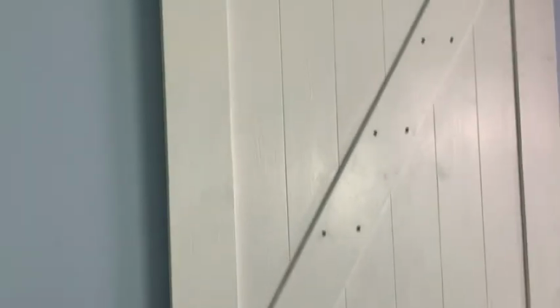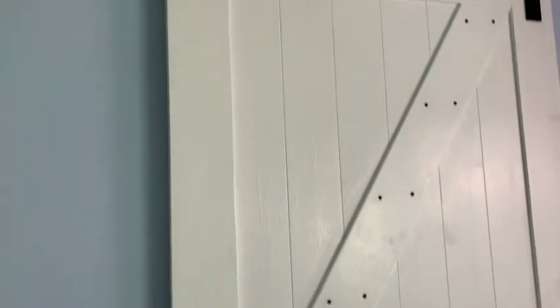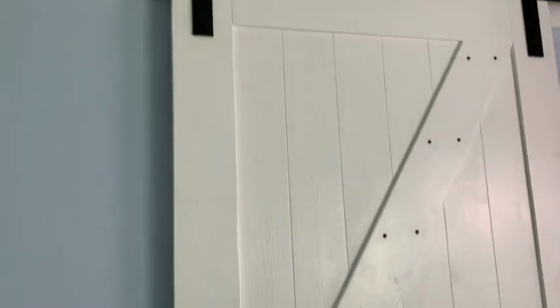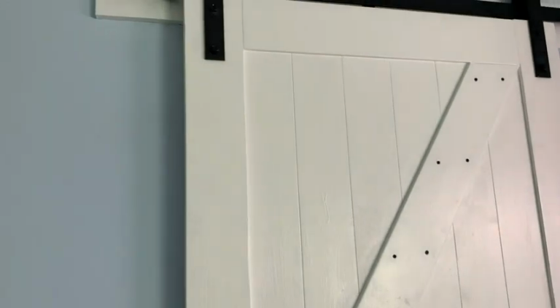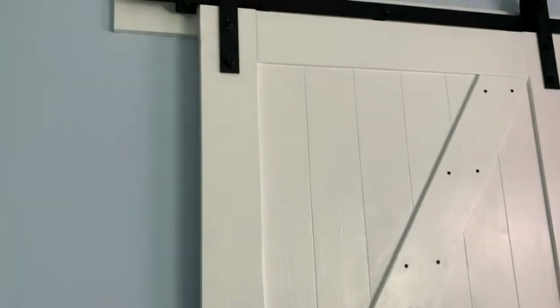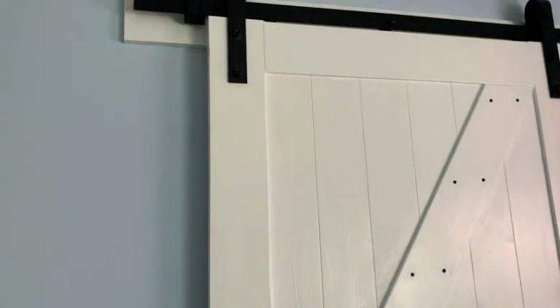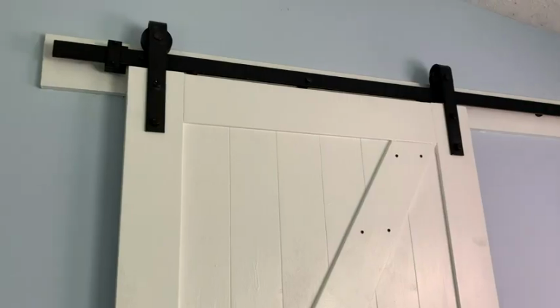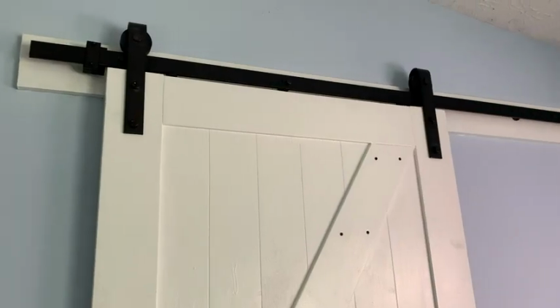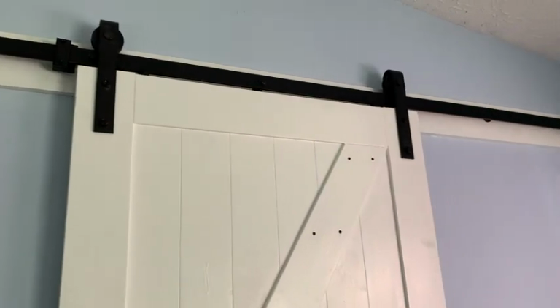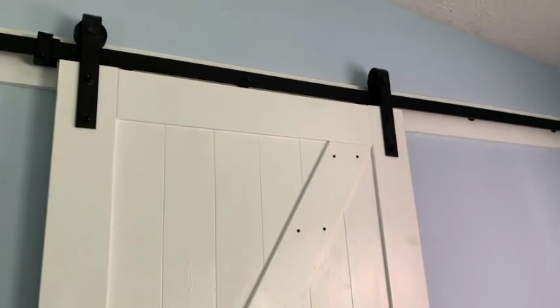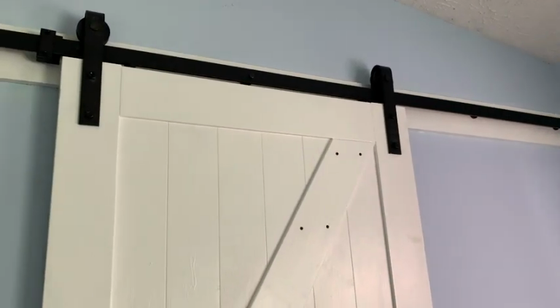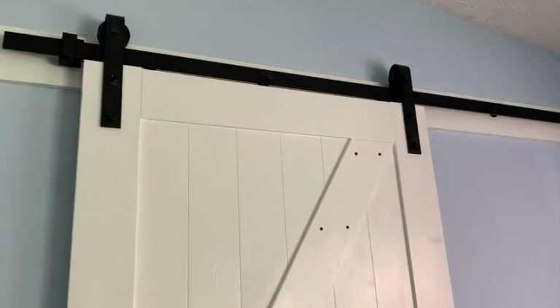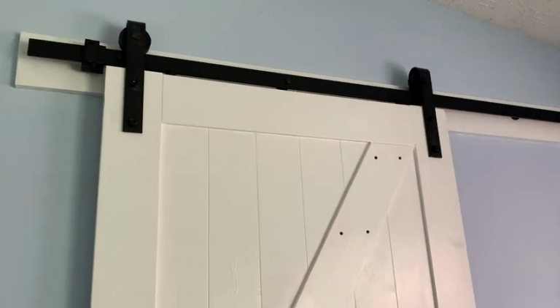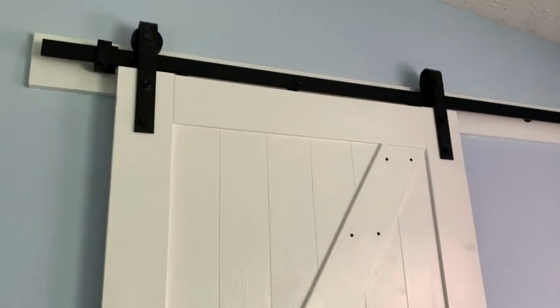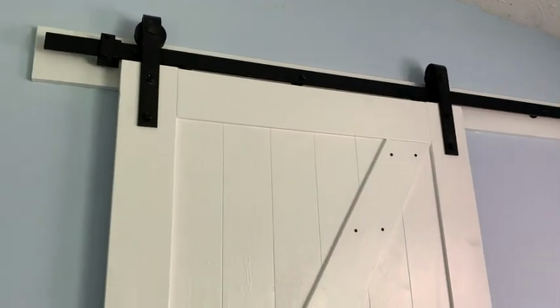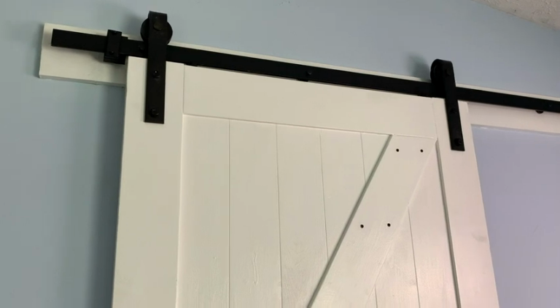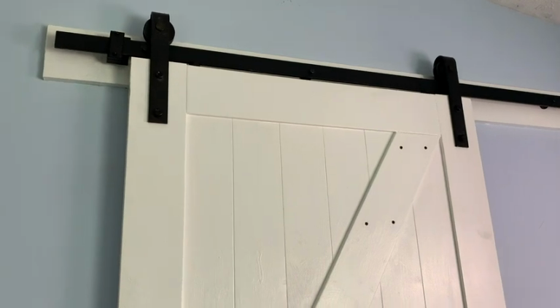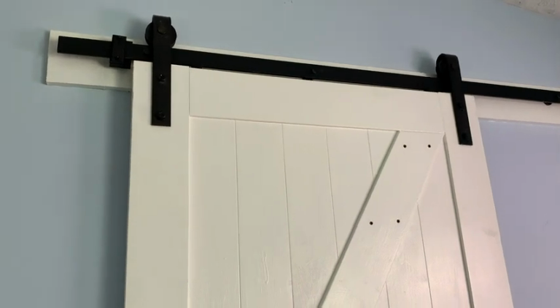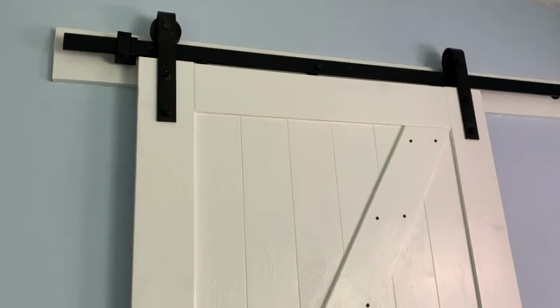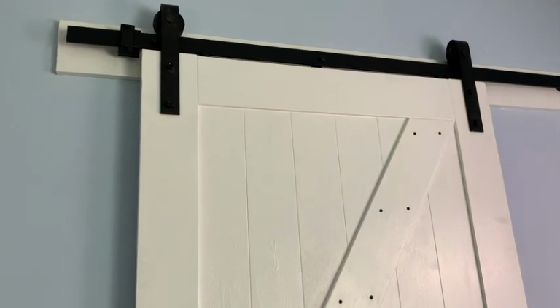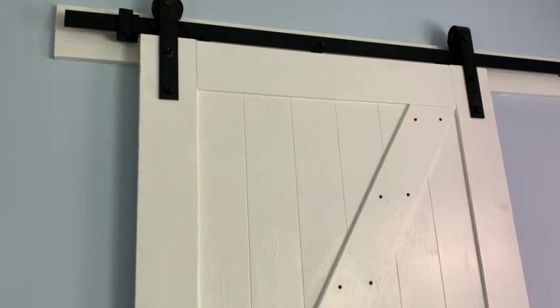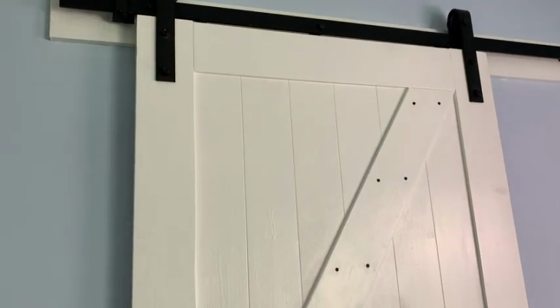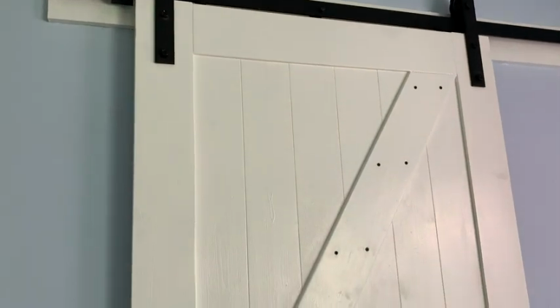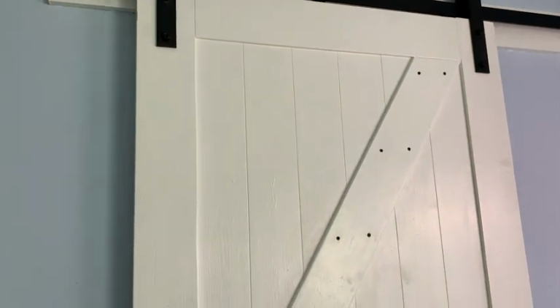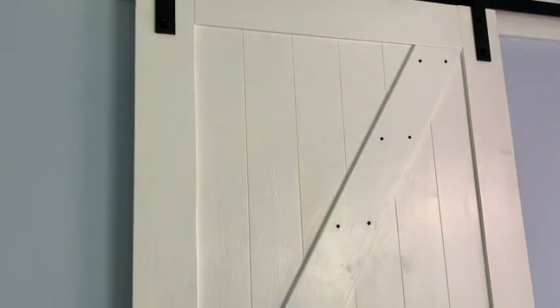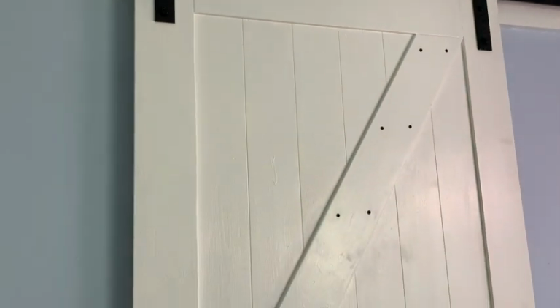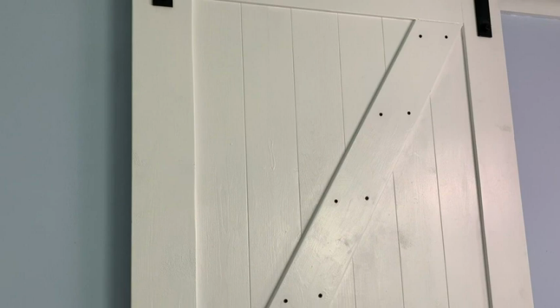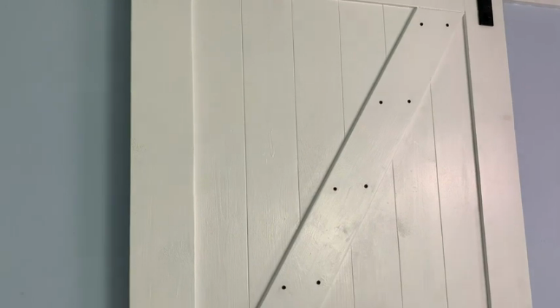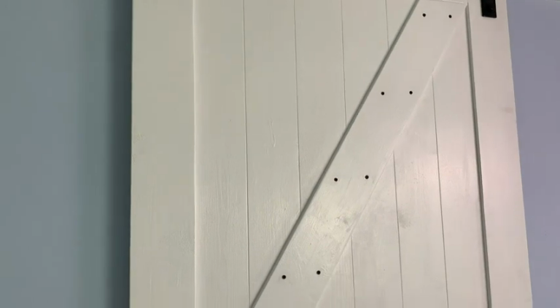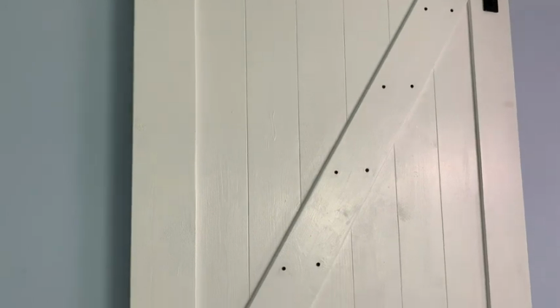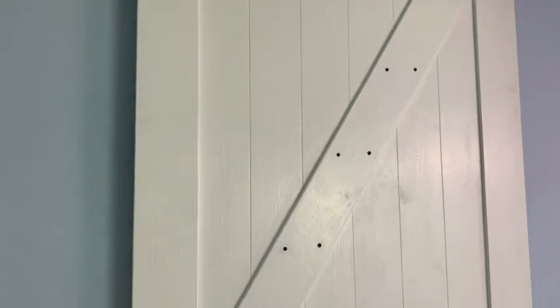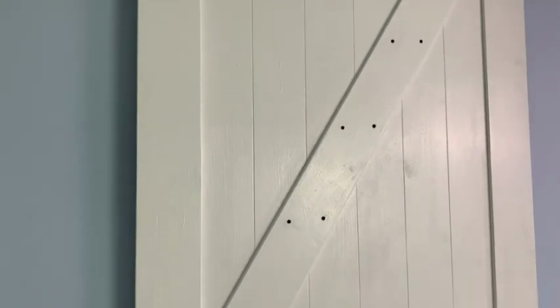It comes with all of the hardware that you need. You don't have to look for anything. It comes with the allen wrench and all of the screws you need. You just put it together and then hang the door.